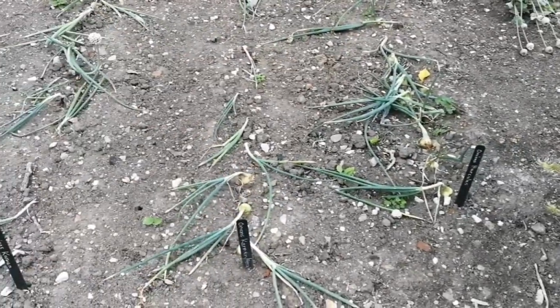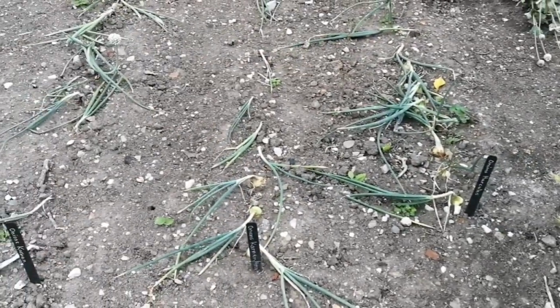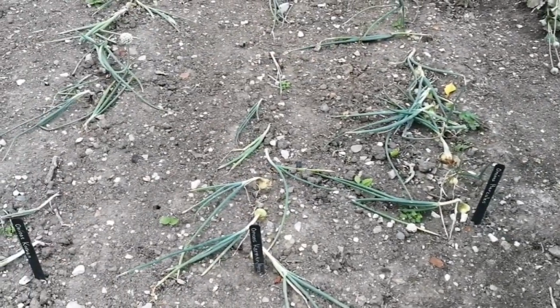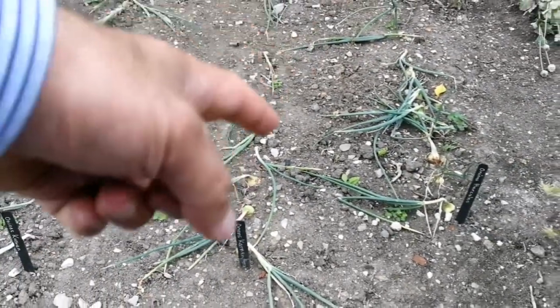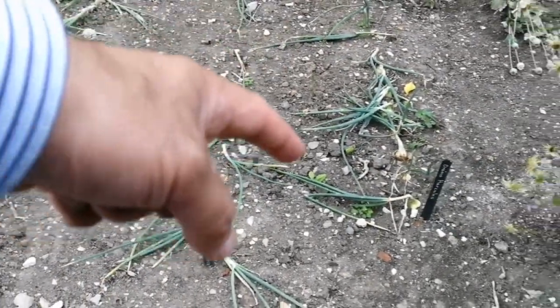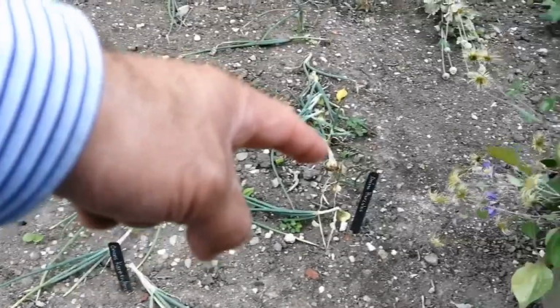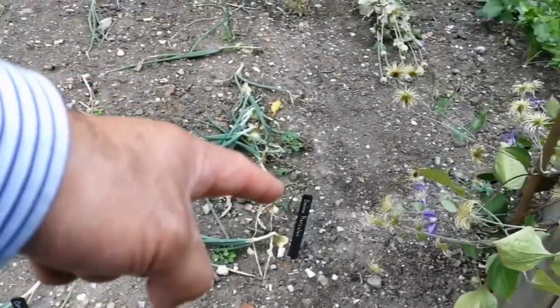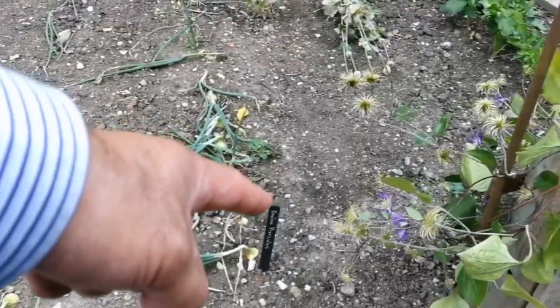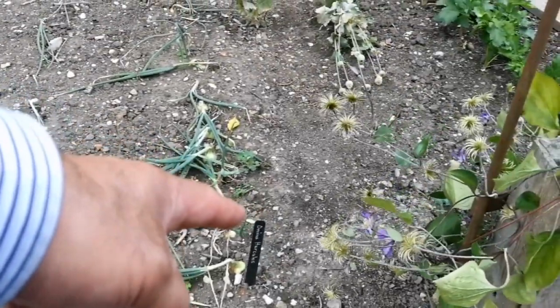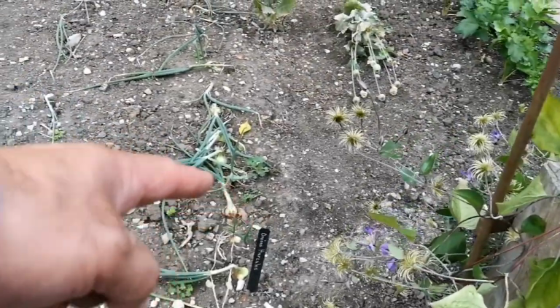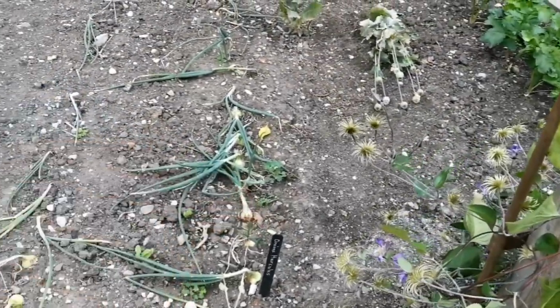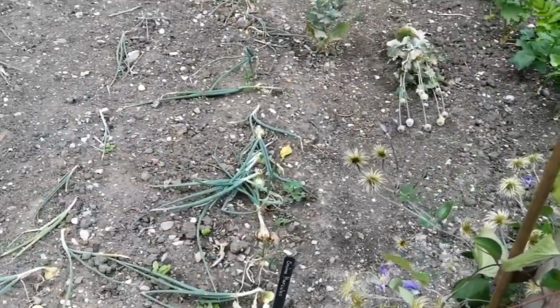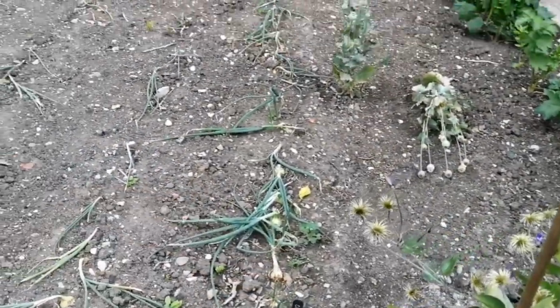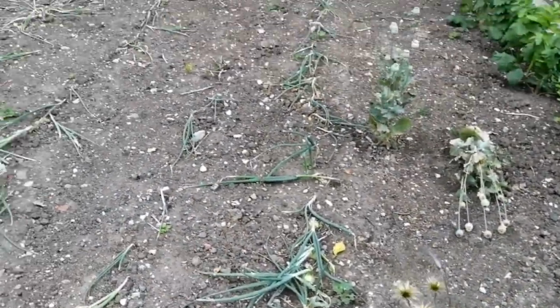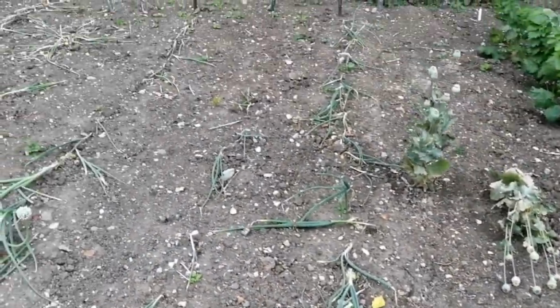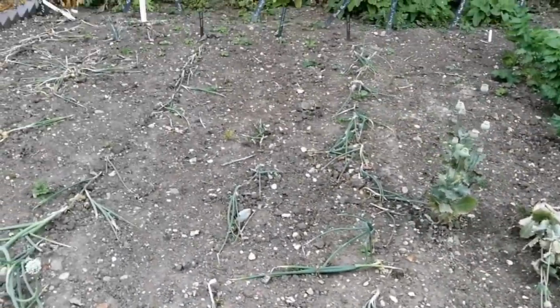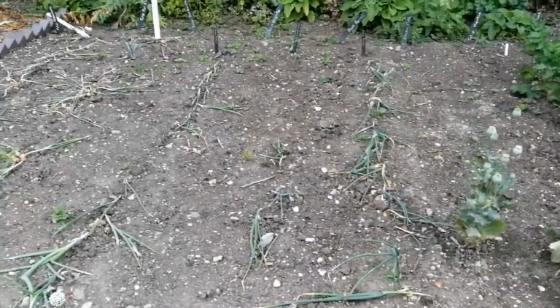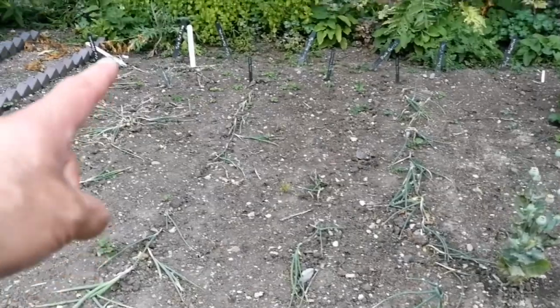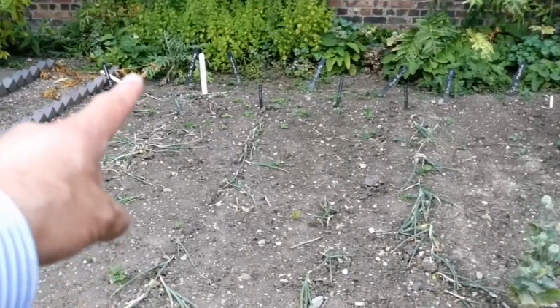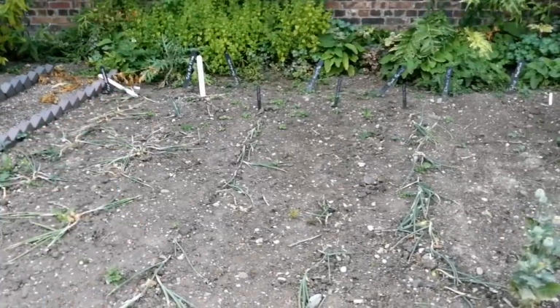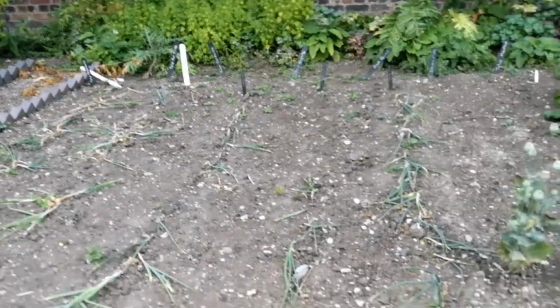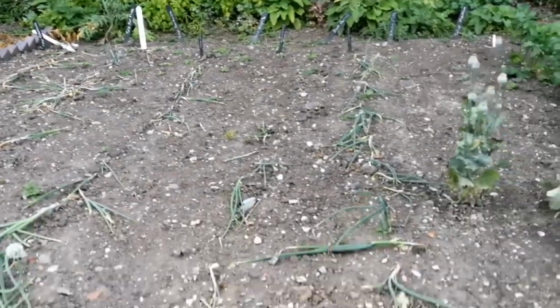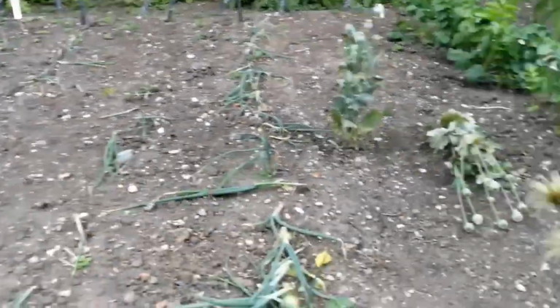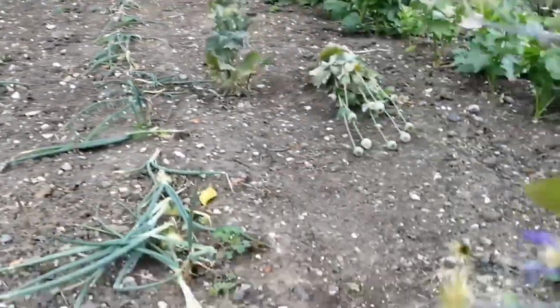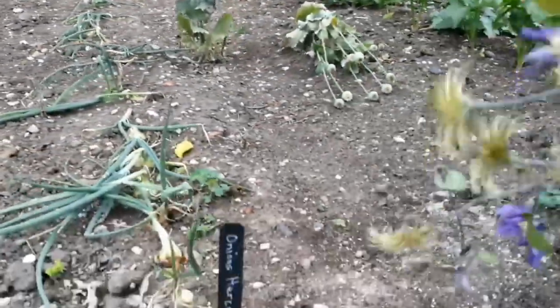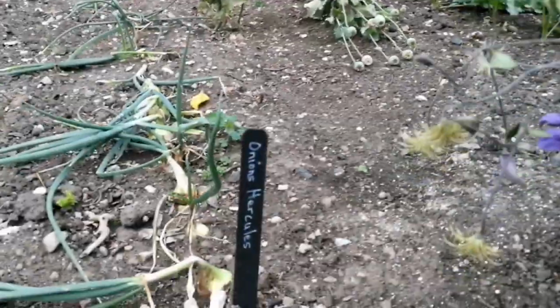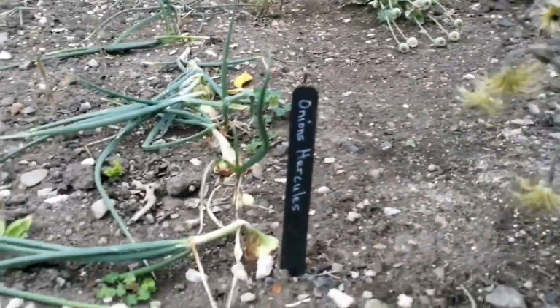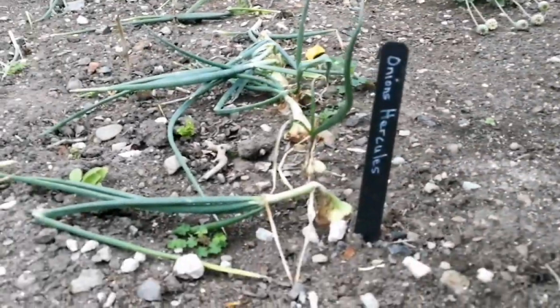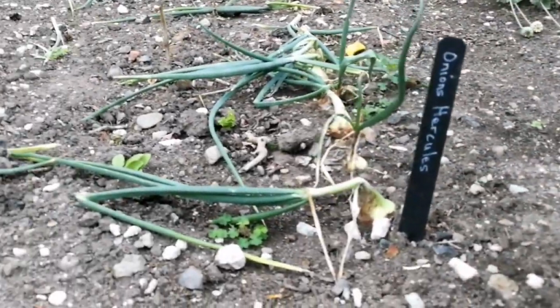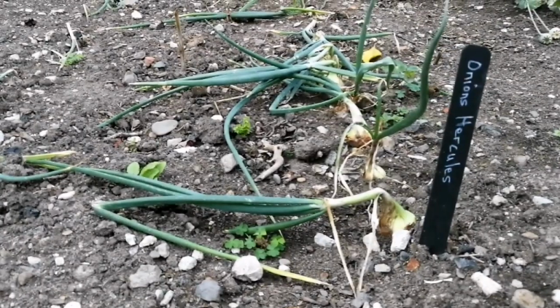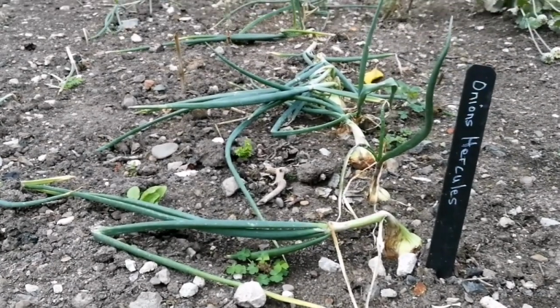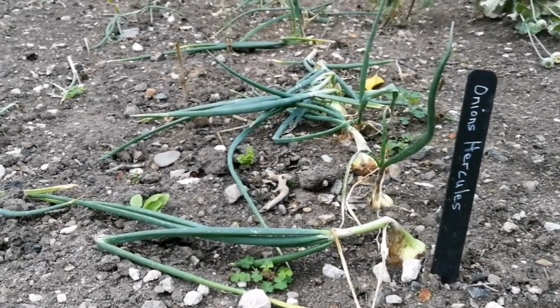They are quite behind our onions in a way. Onions Hercules. And shallots again there. Beautiful to know that they have some onions anyway.